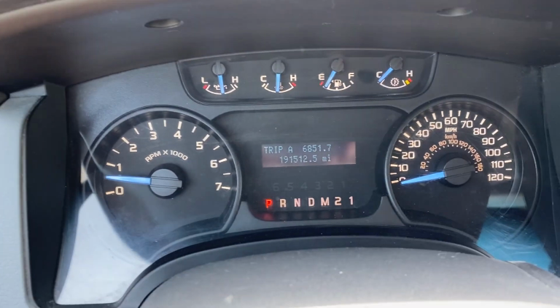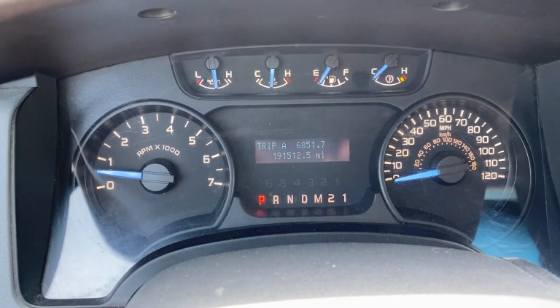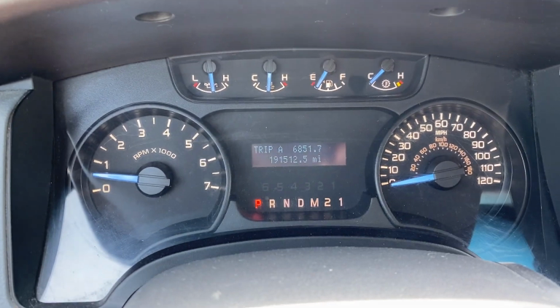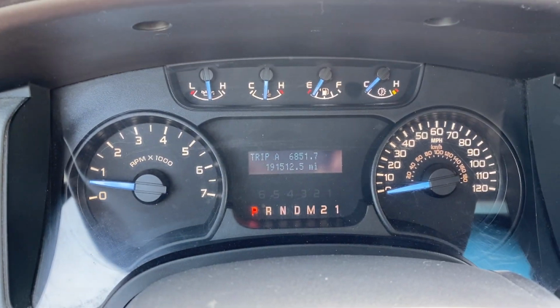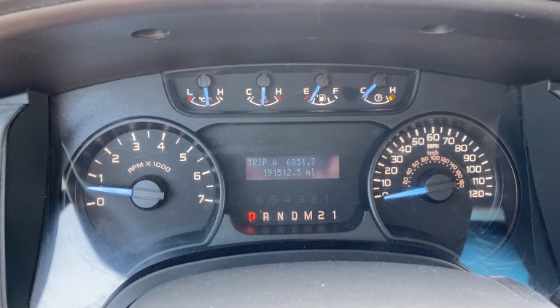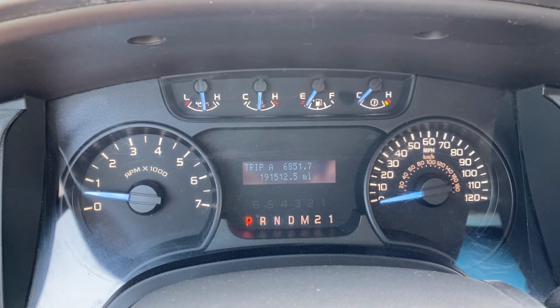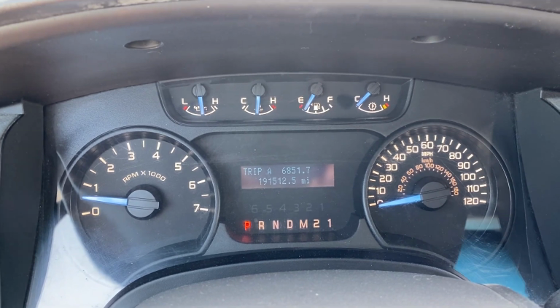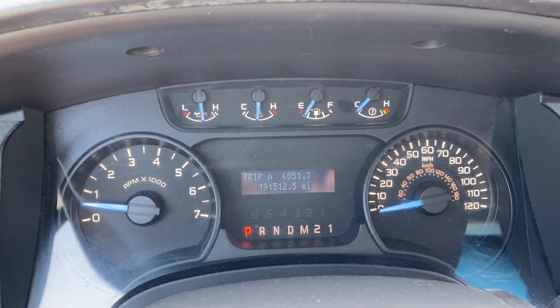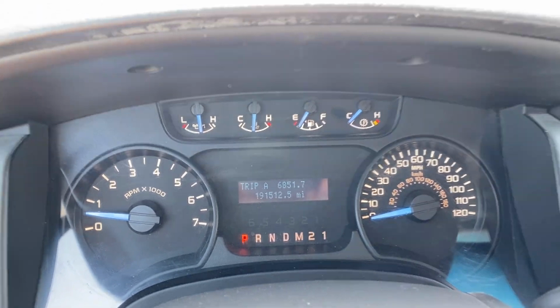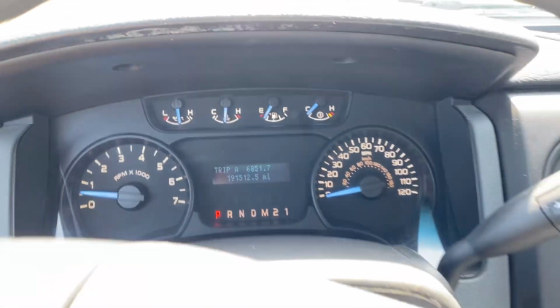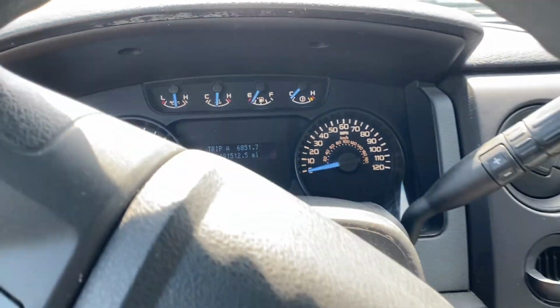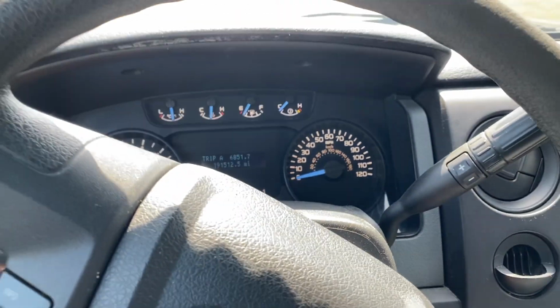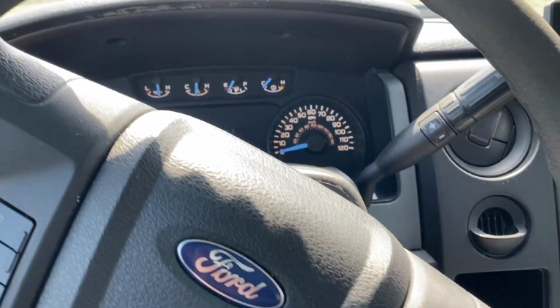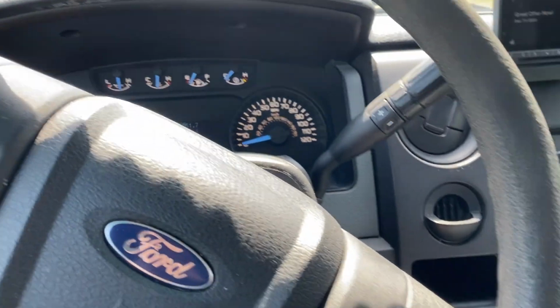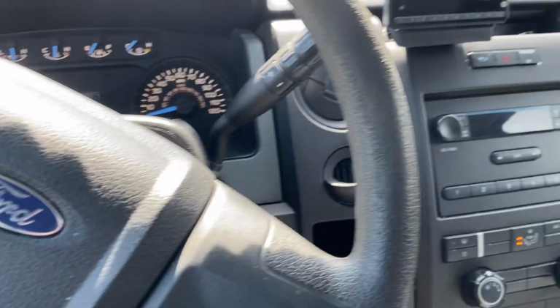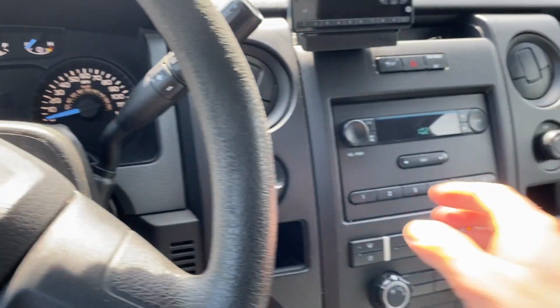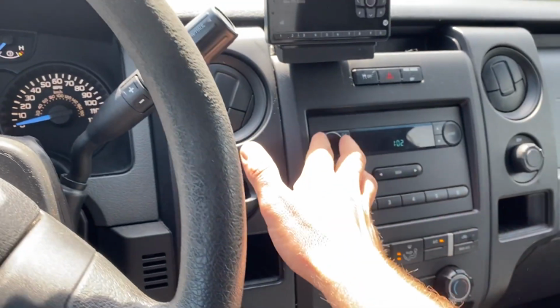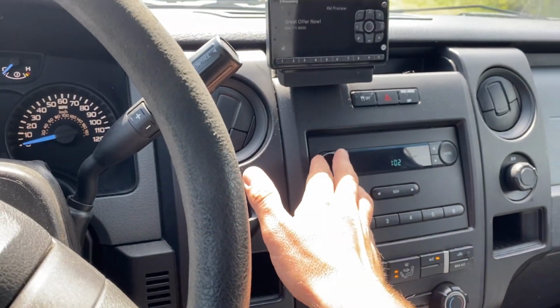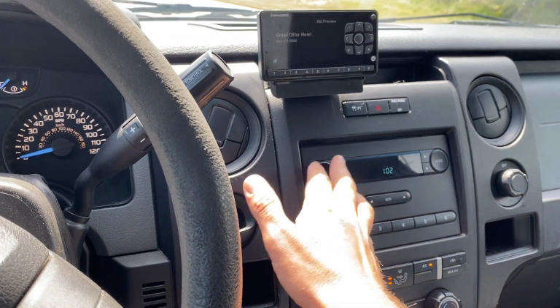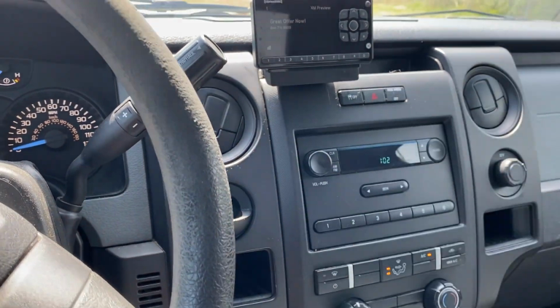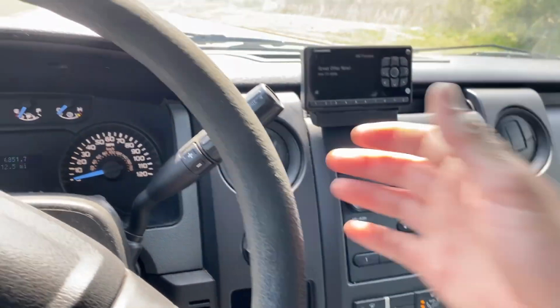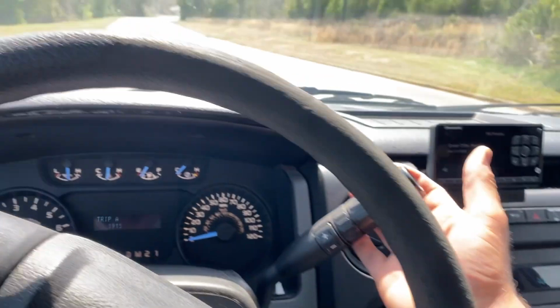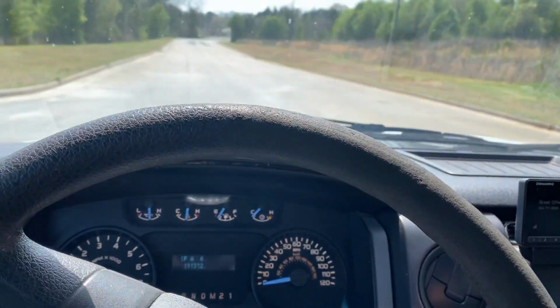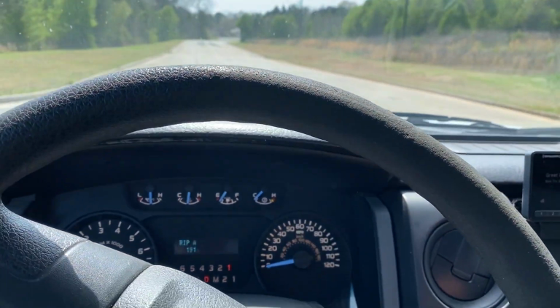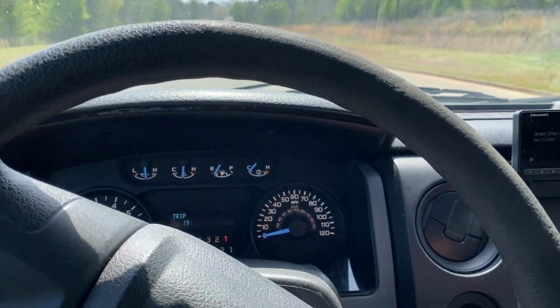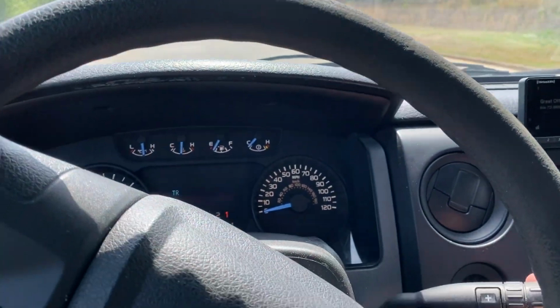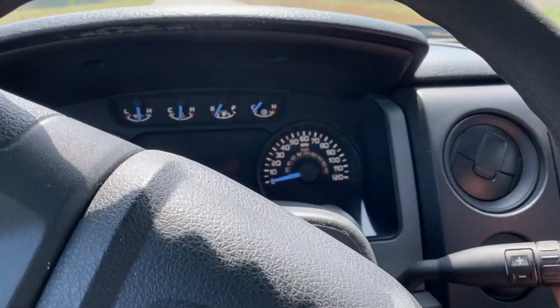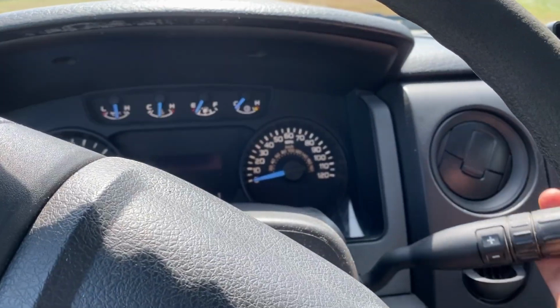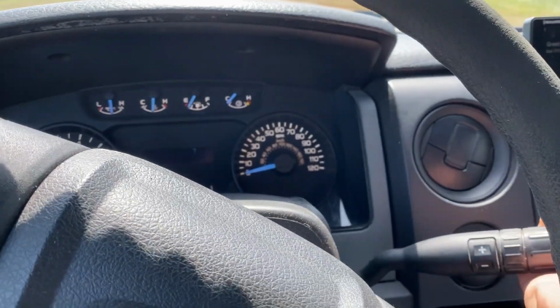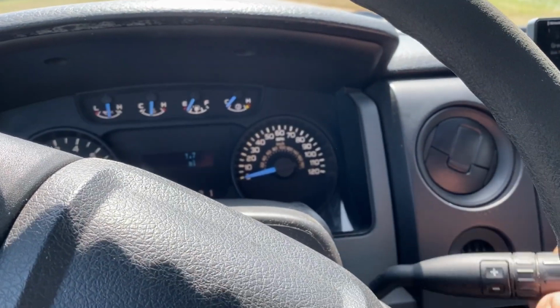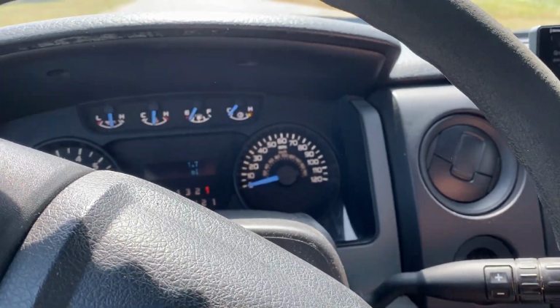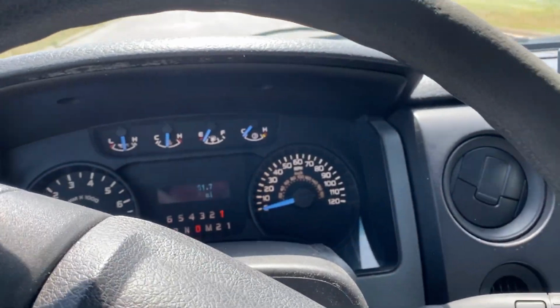There's 191,512 on the odometer and pretty much does it. I'm gonna go ahead and take it for a quick test drive.